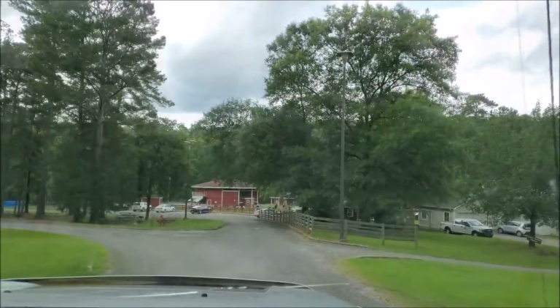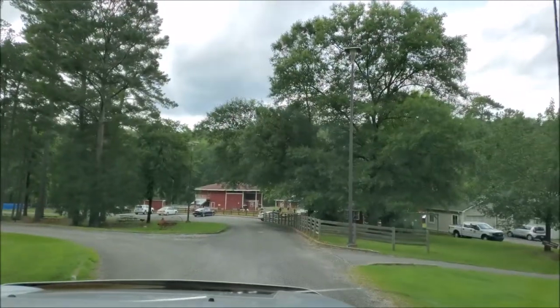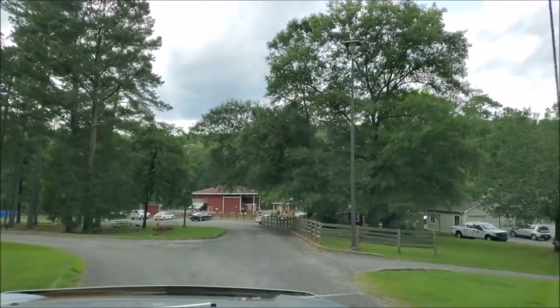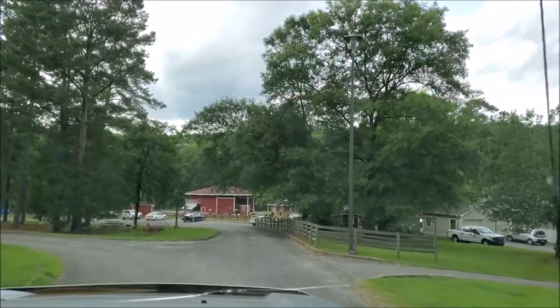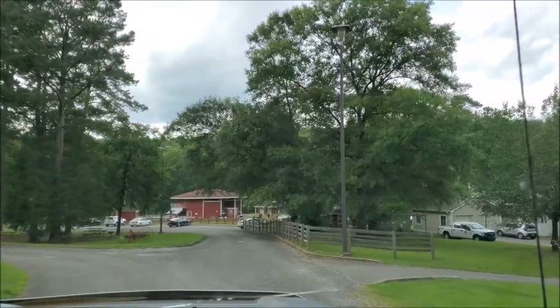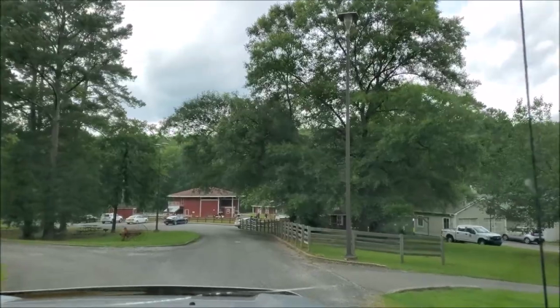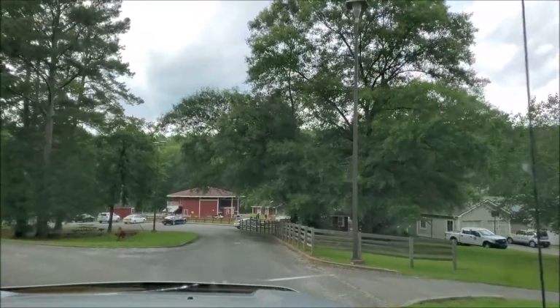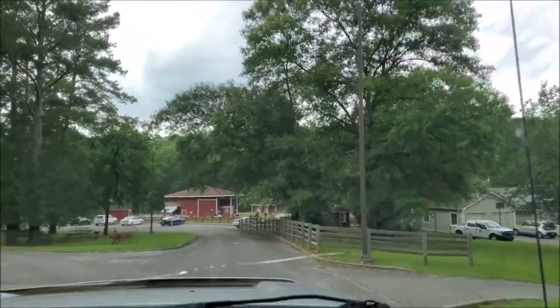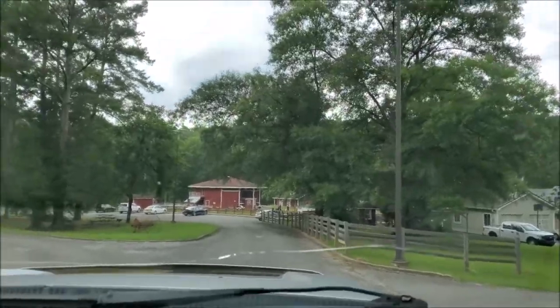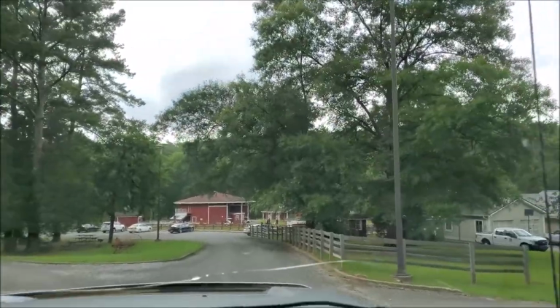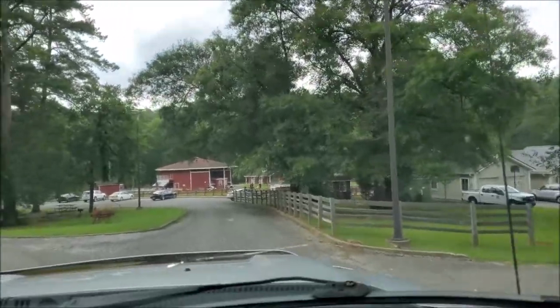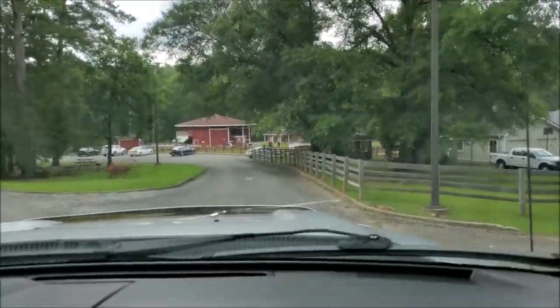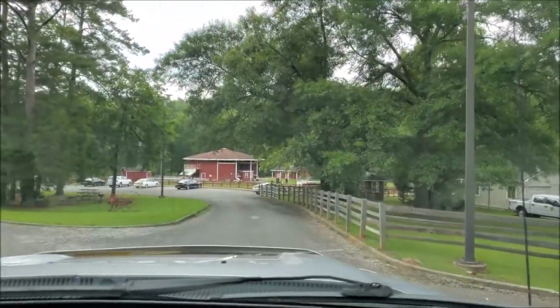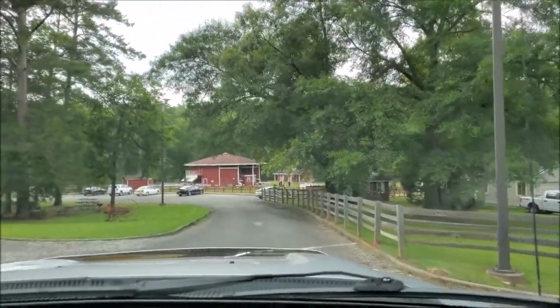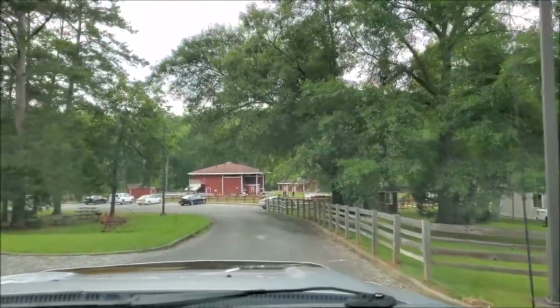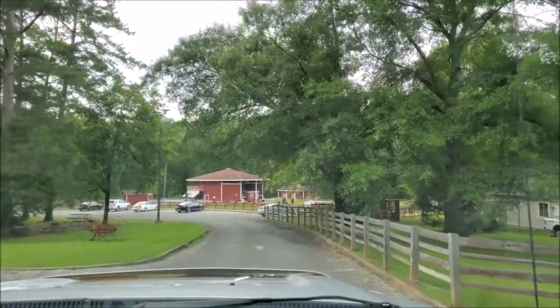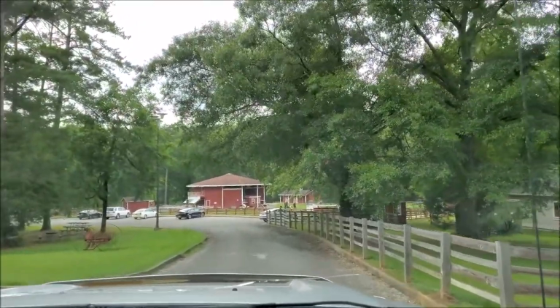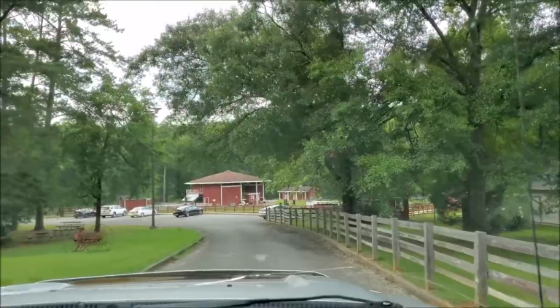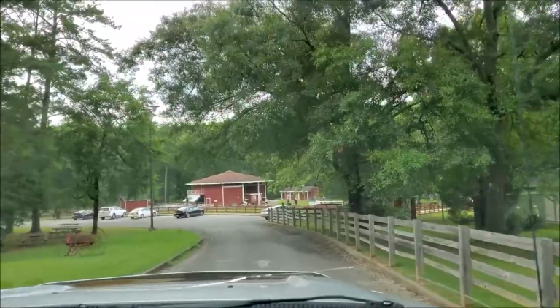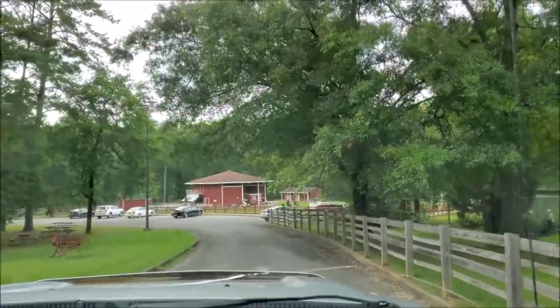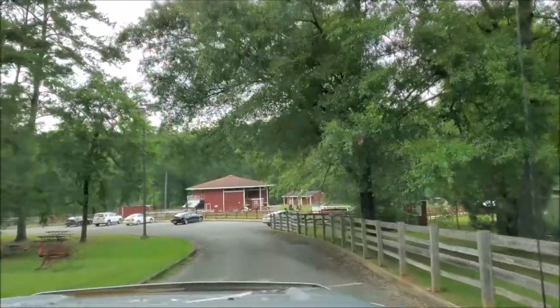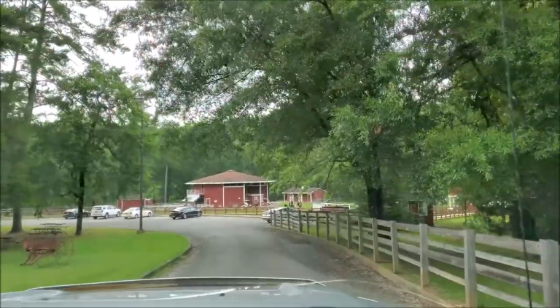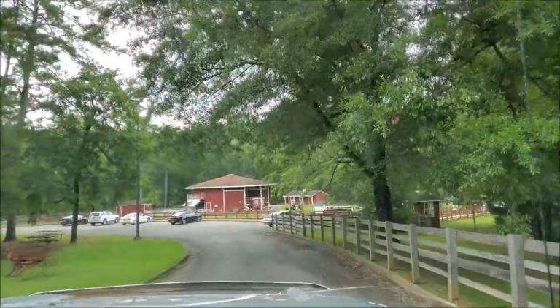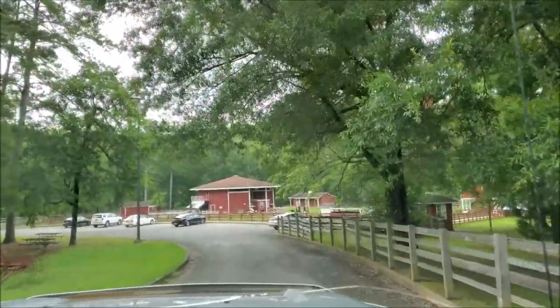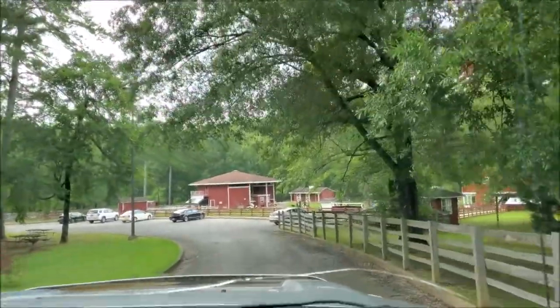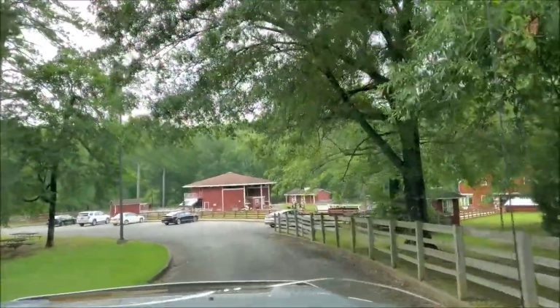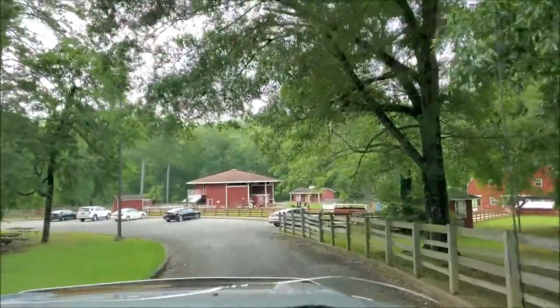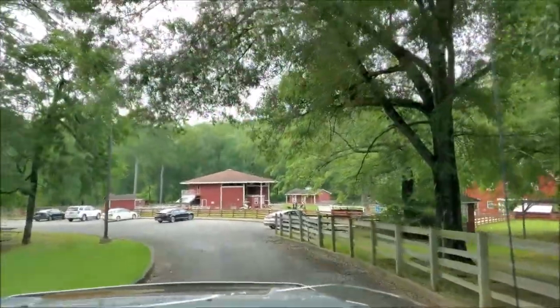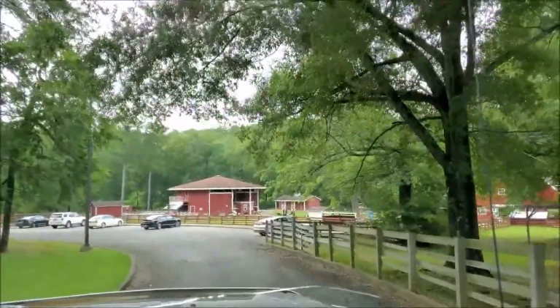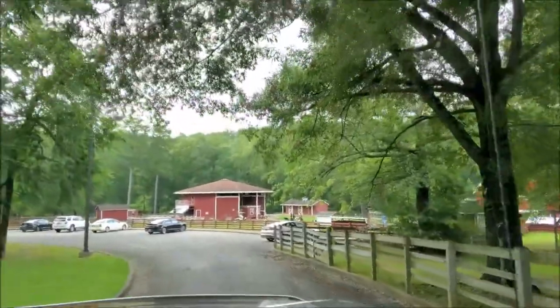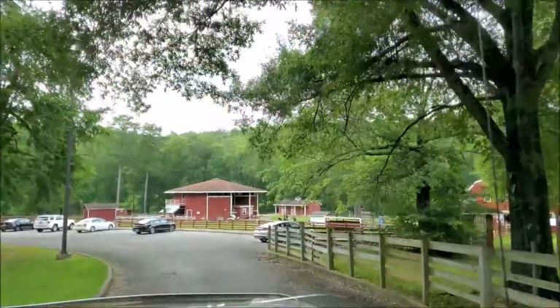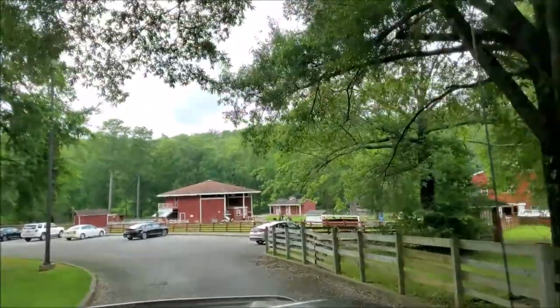That red building up ahead is the demonstration farm. It's home to goats, chickens, roosters, pigs, and peacocks. They have a donkey and we'll definitely be checking that out later.